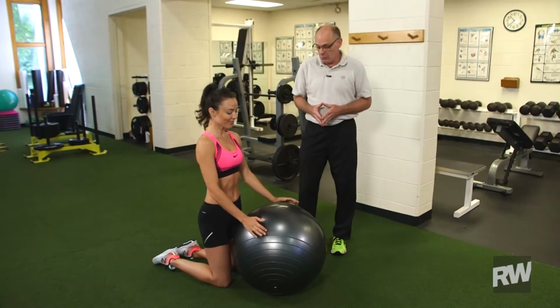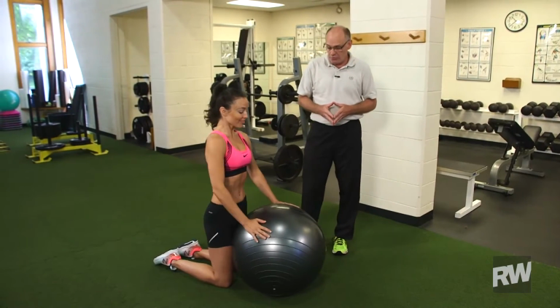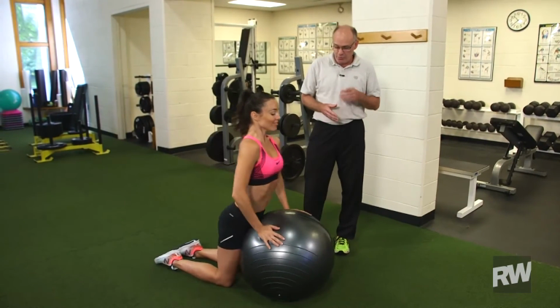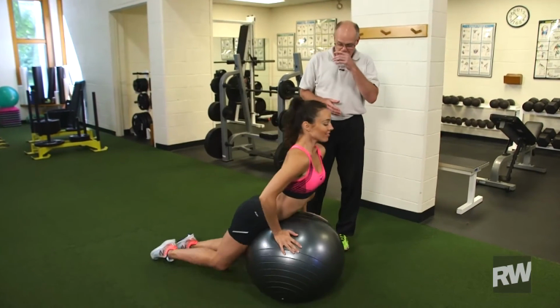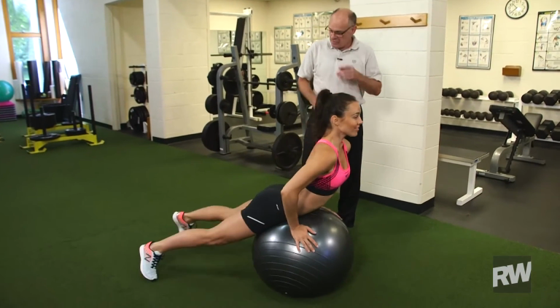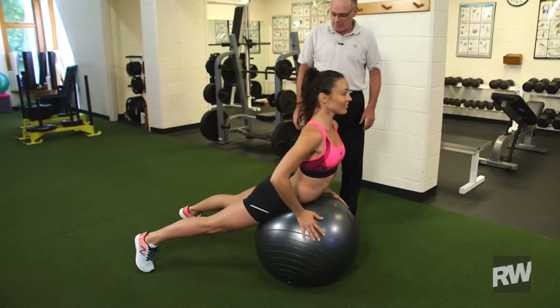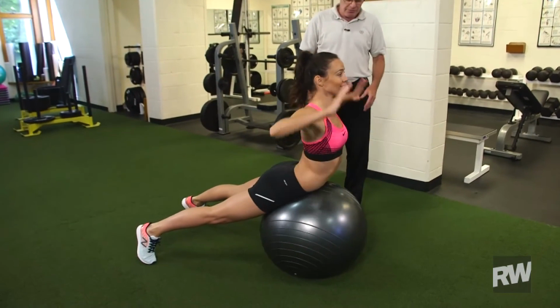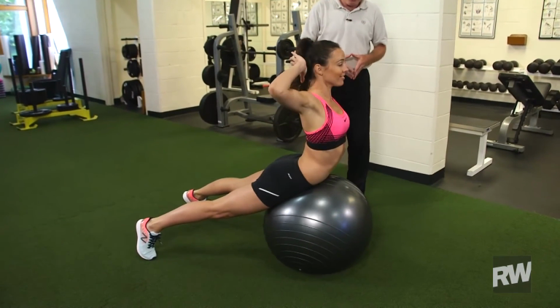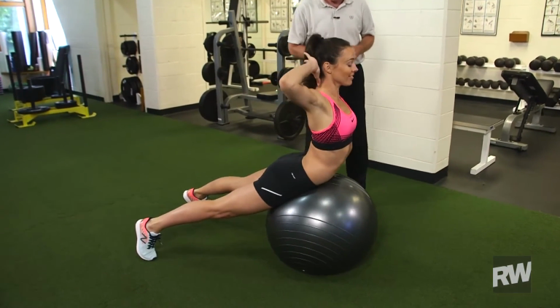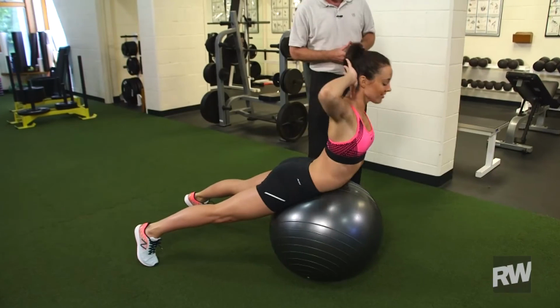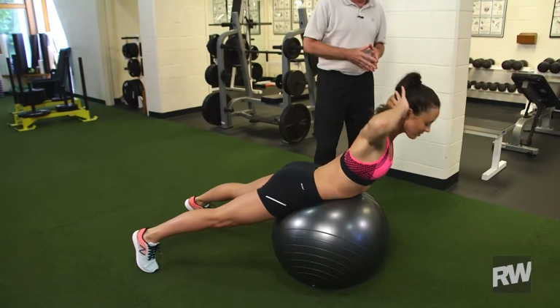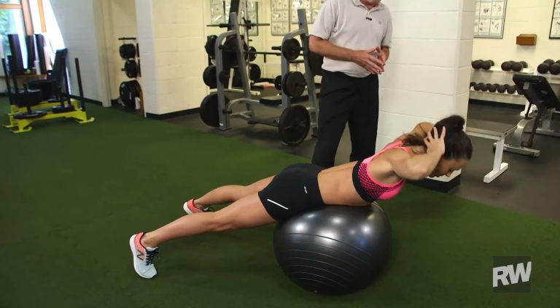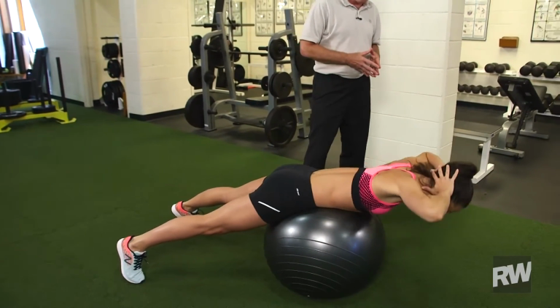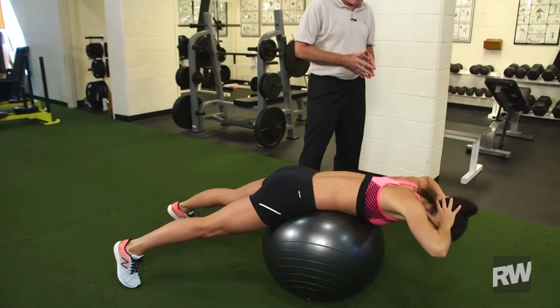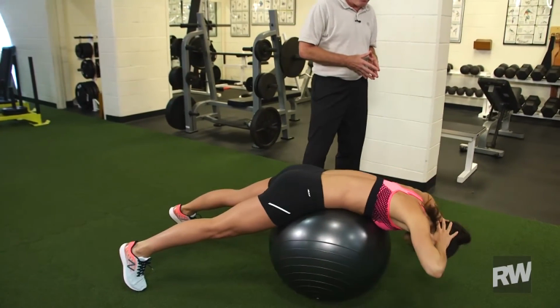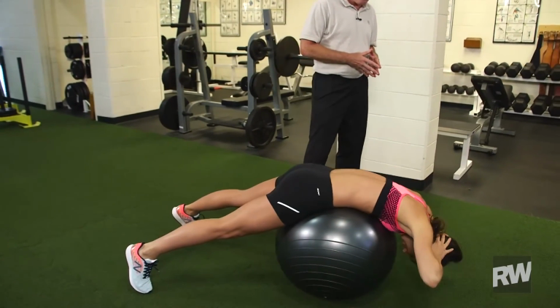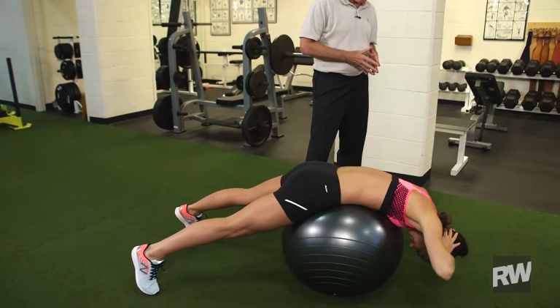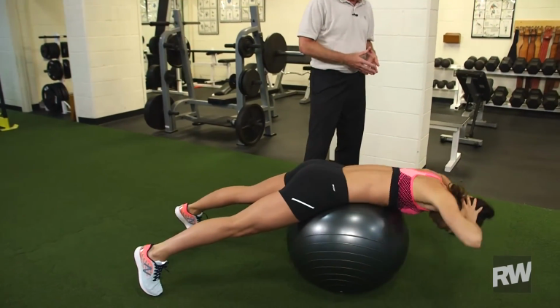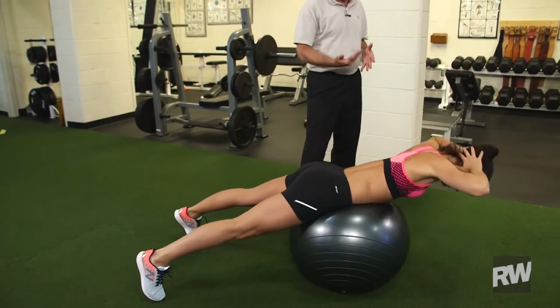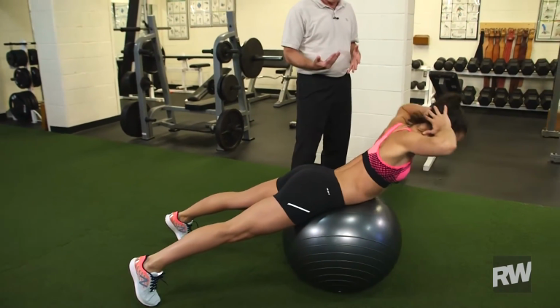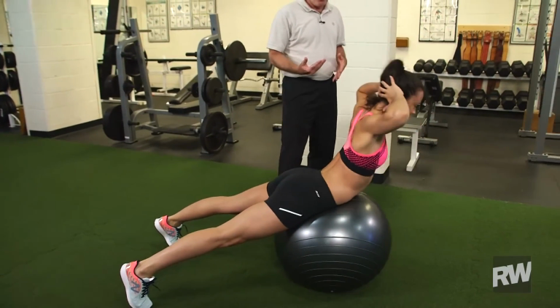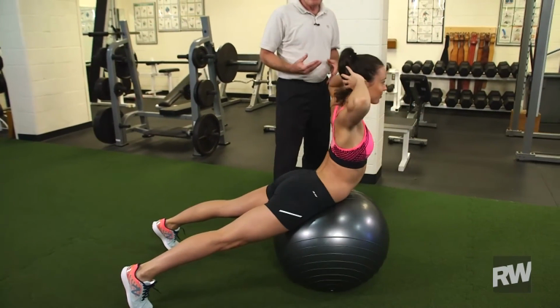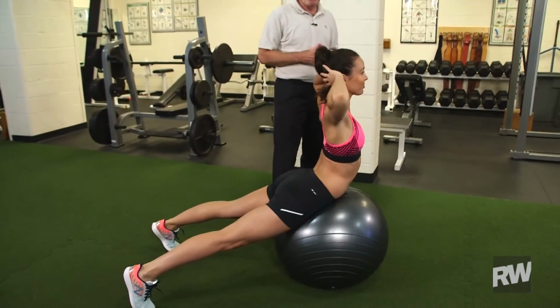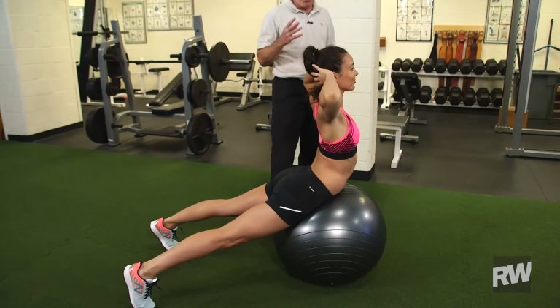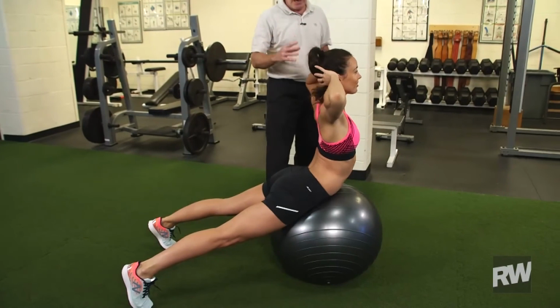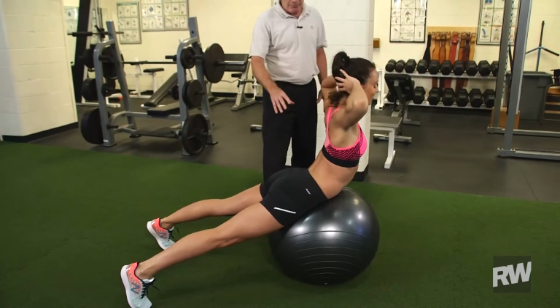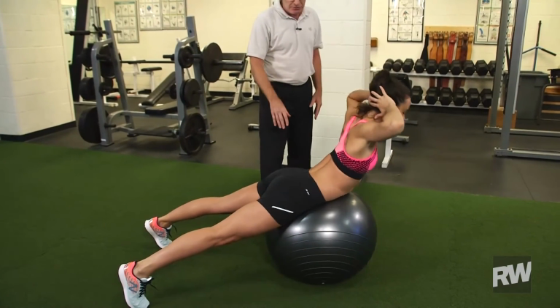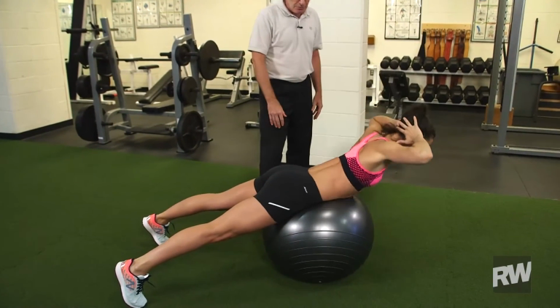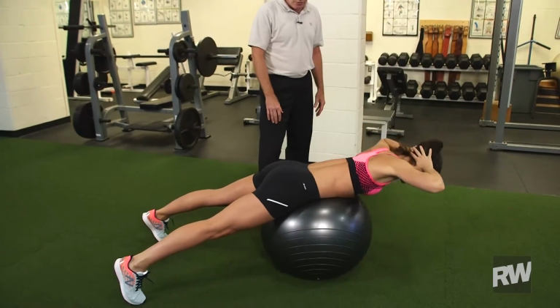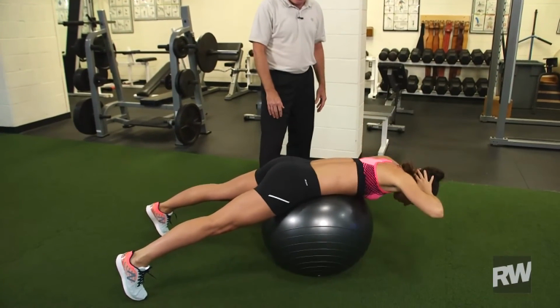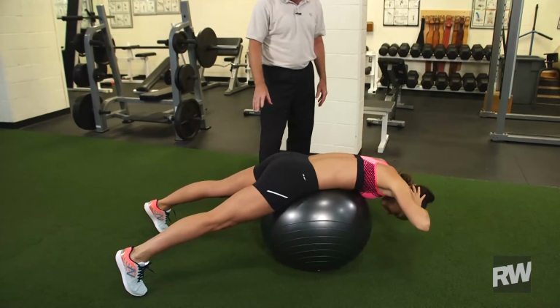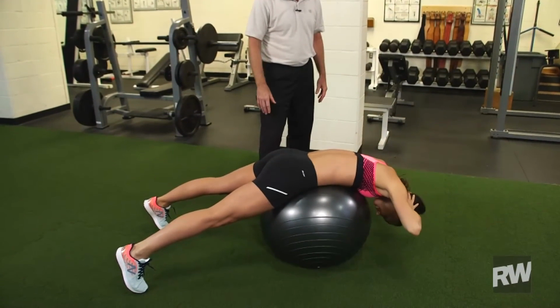Mietta will curl over the ball, separate her feet behind her, rest her hands comfortably behind her head, curl forward and then arch up using the full line of back muscles along with her glutes and hamstrings.